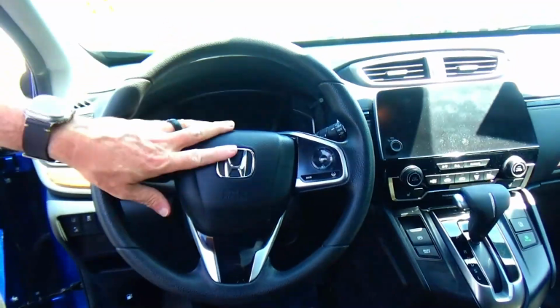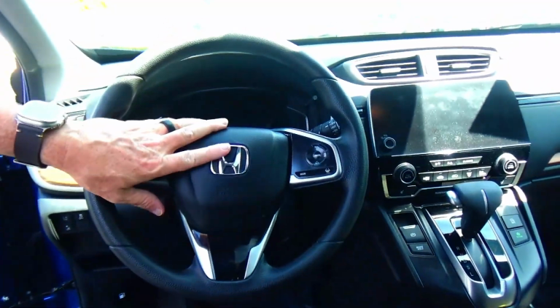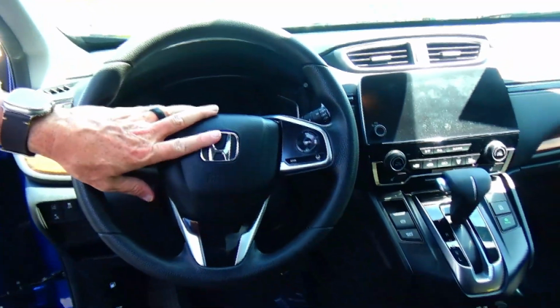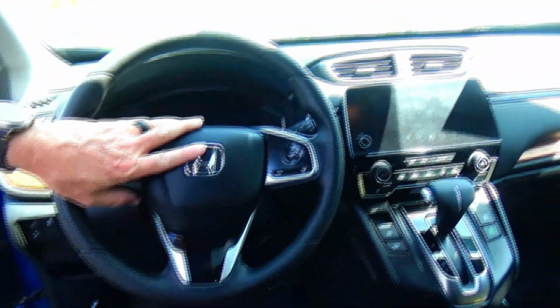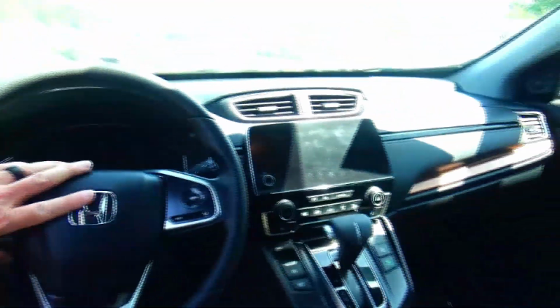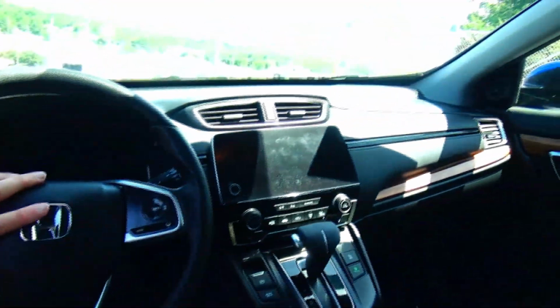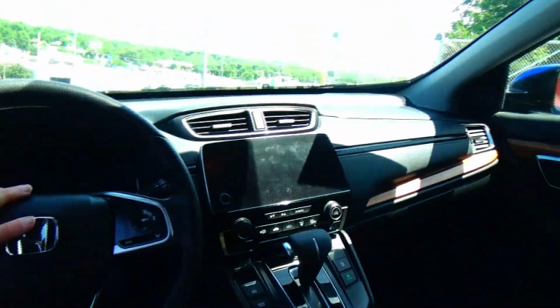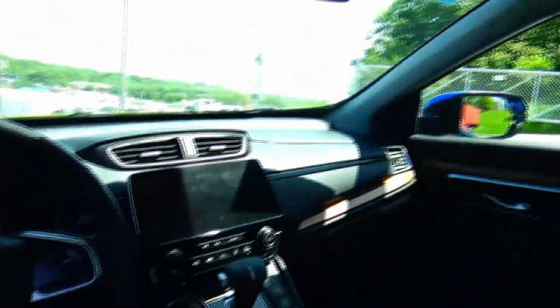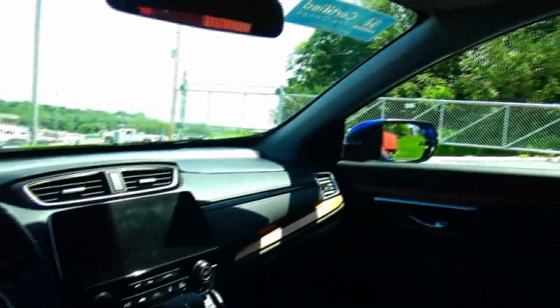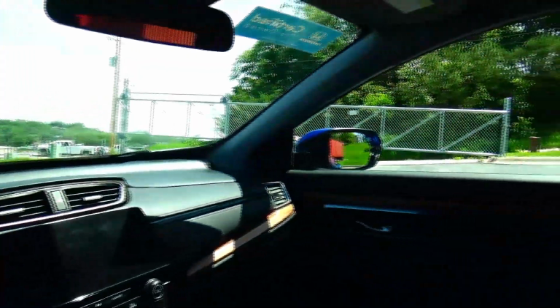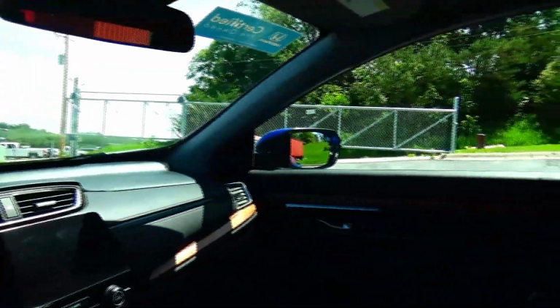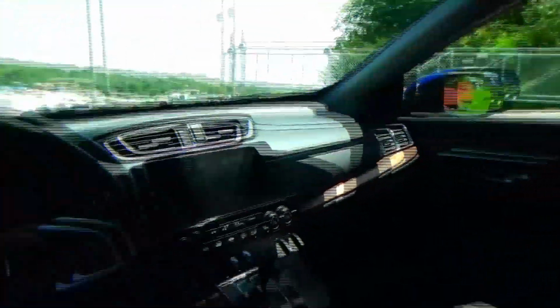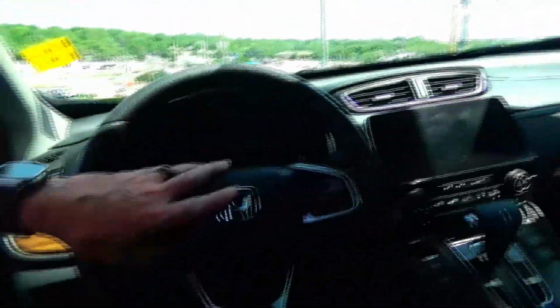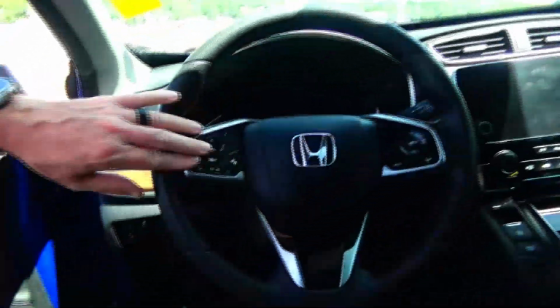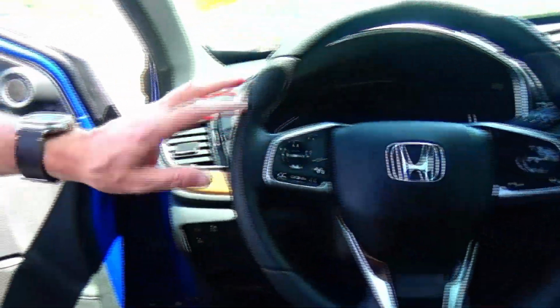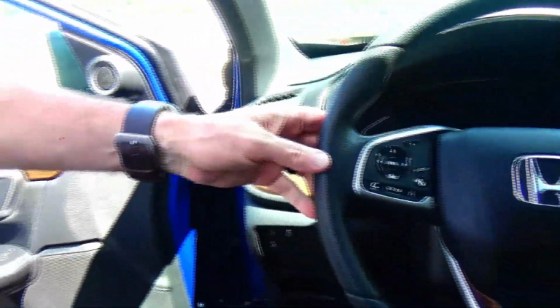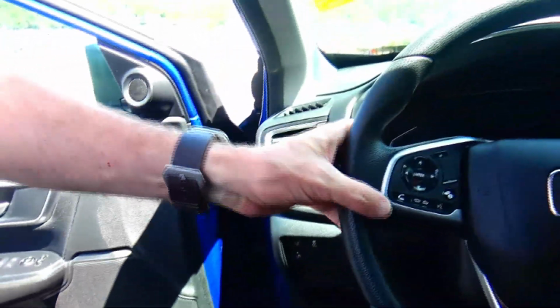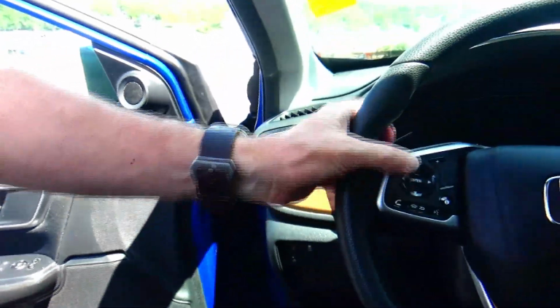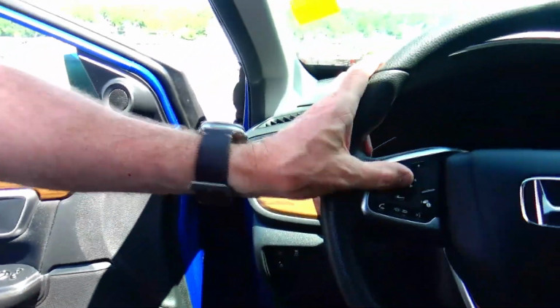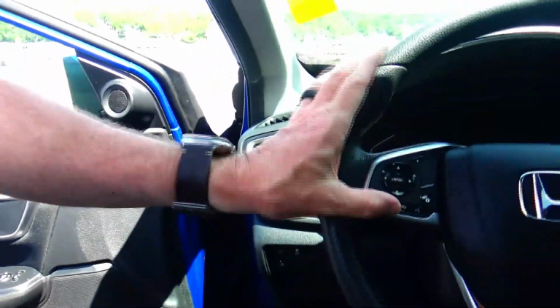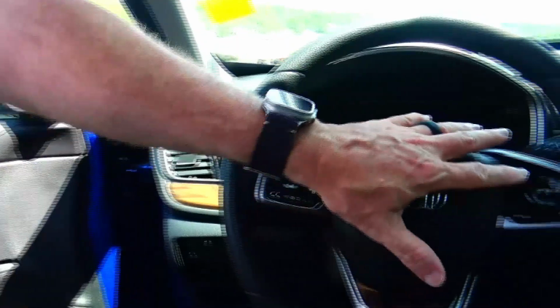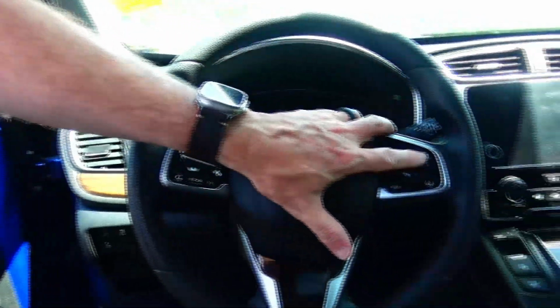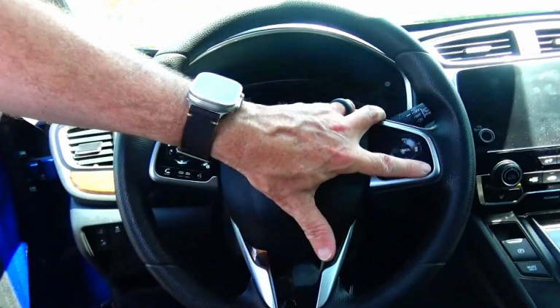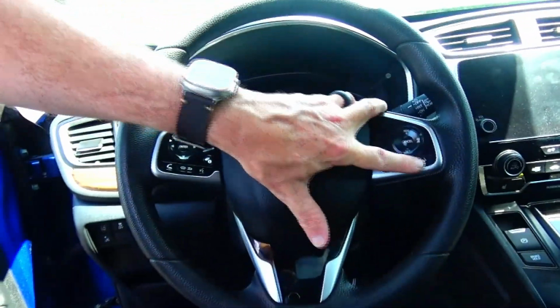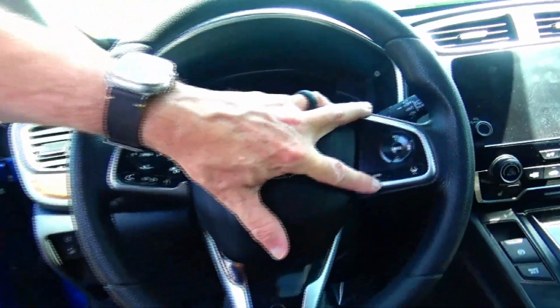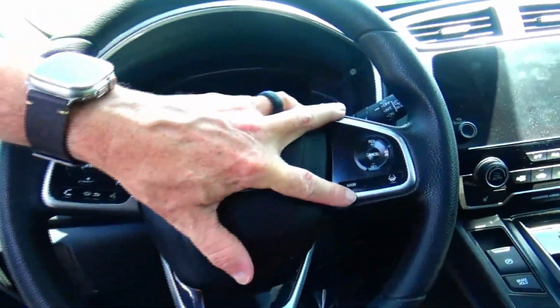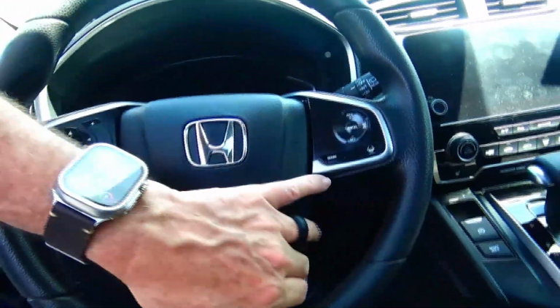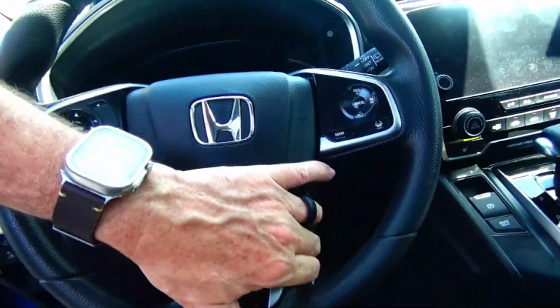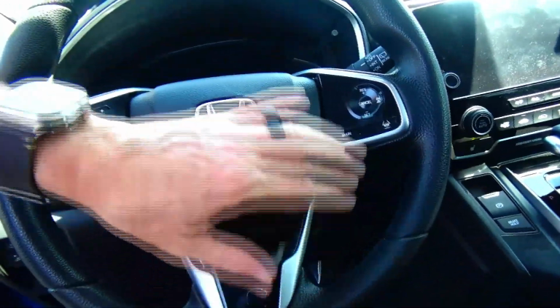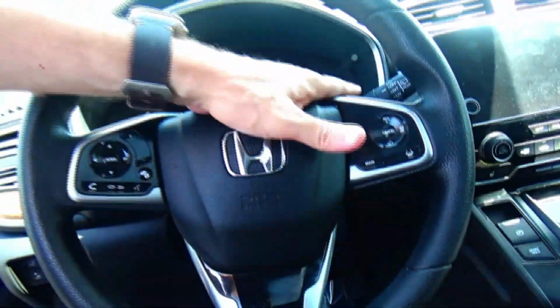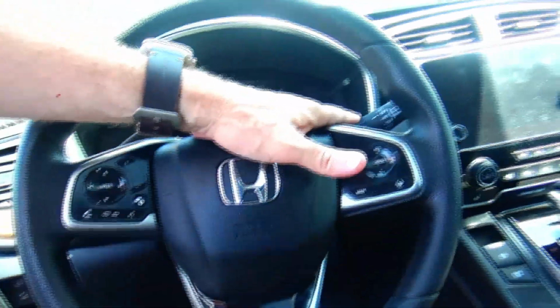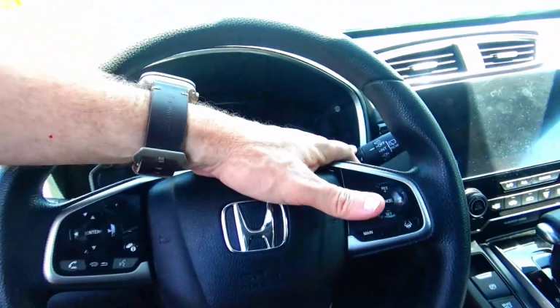Interior safety for everyone: reduced-force driver and passenger side airbags, side curtain and side impact airbags front and back. Fingertip control for your radio, Bluetooth, cruise control, adaptive cruise and lane keep assist, telescopic tilt steering.